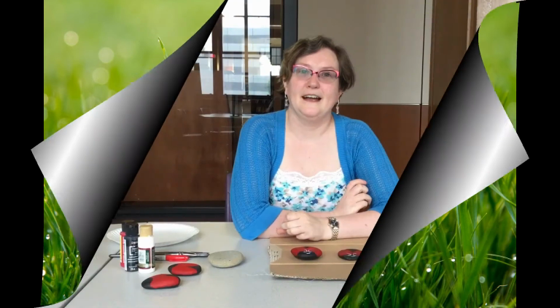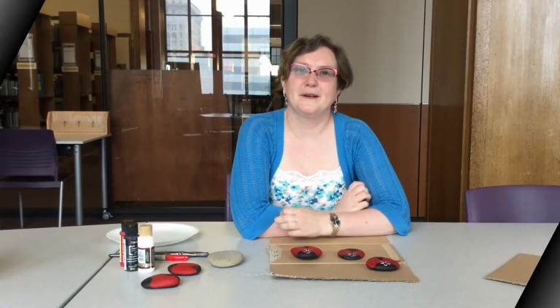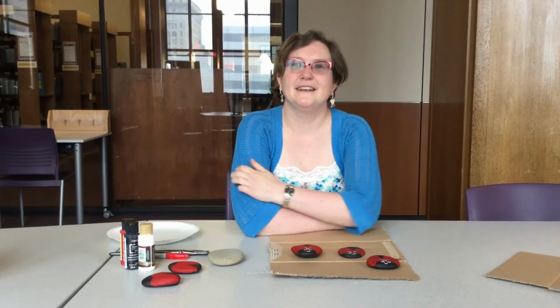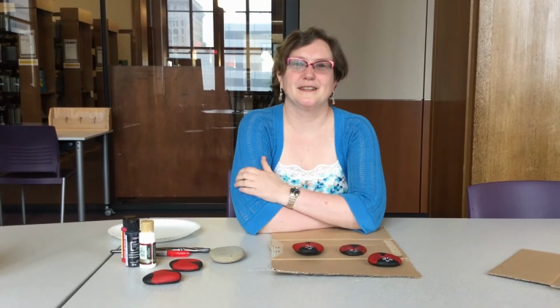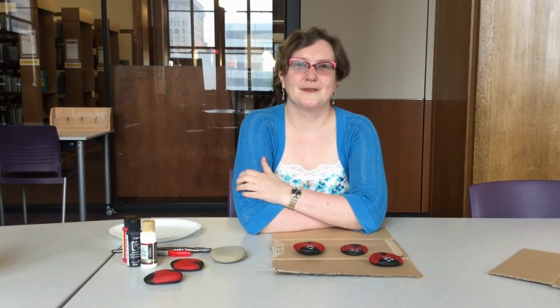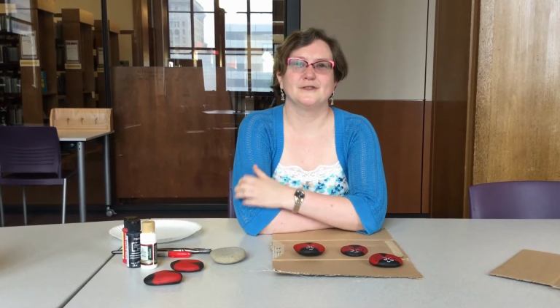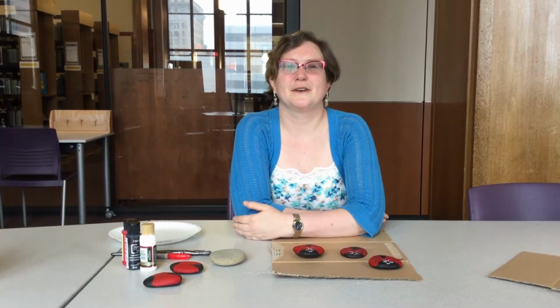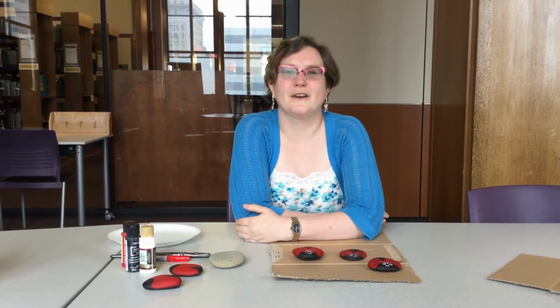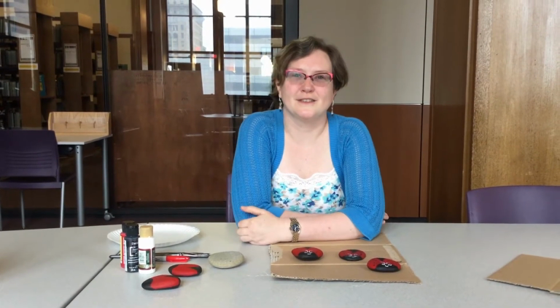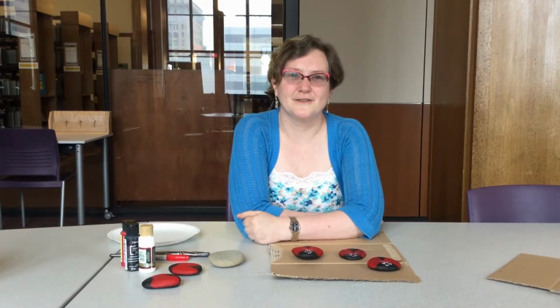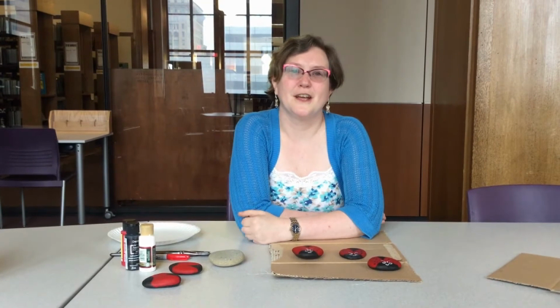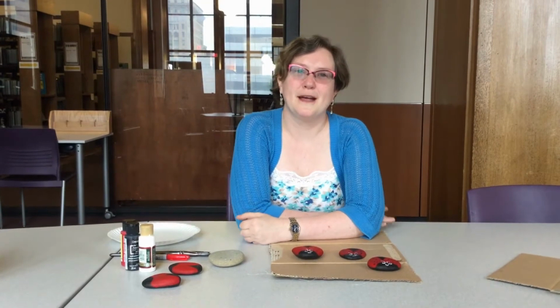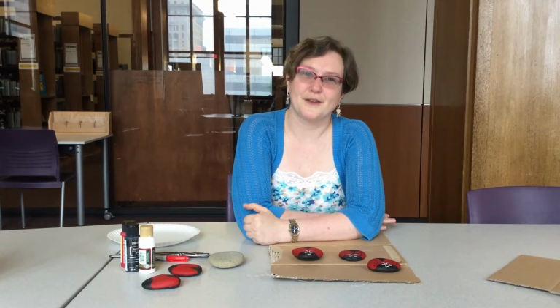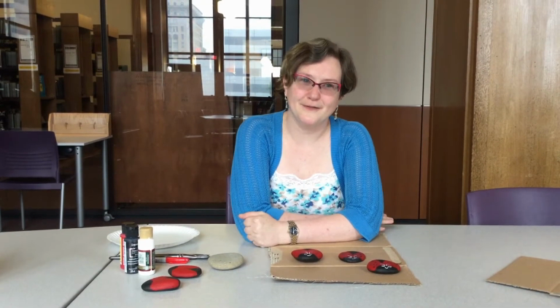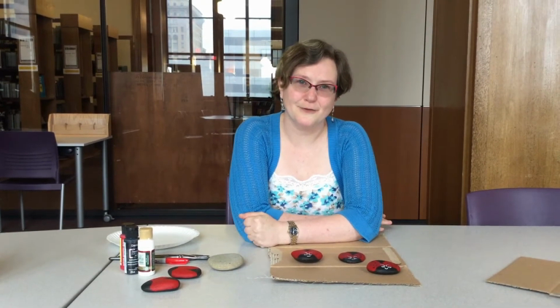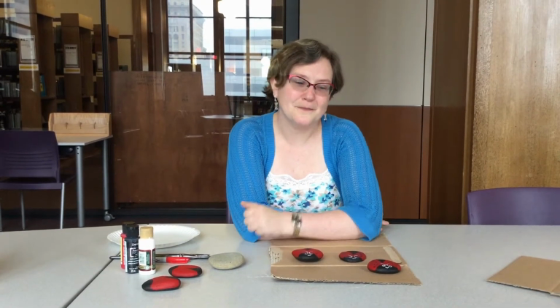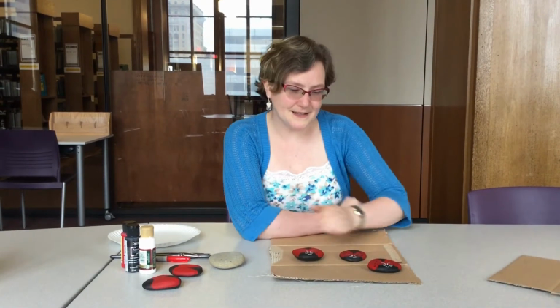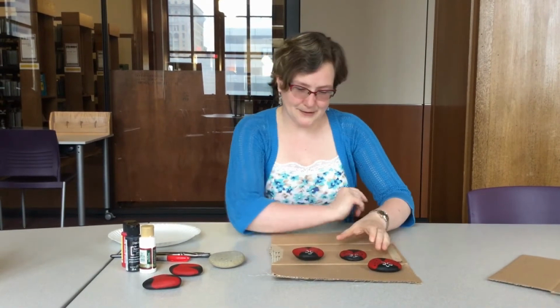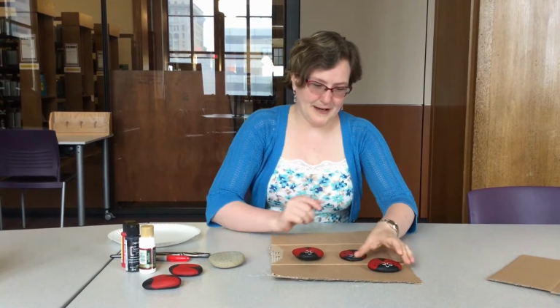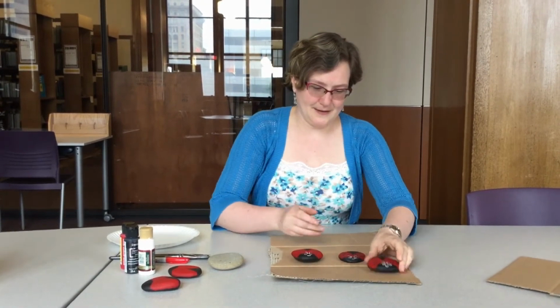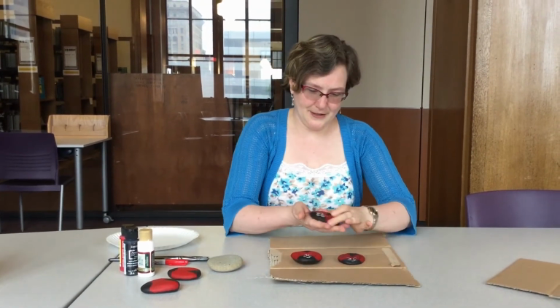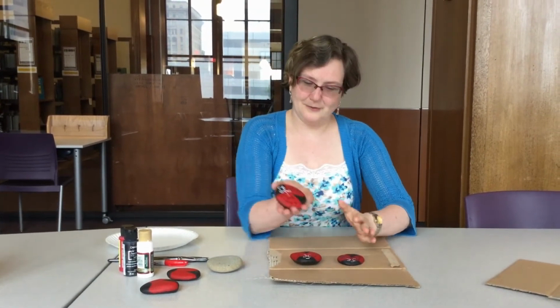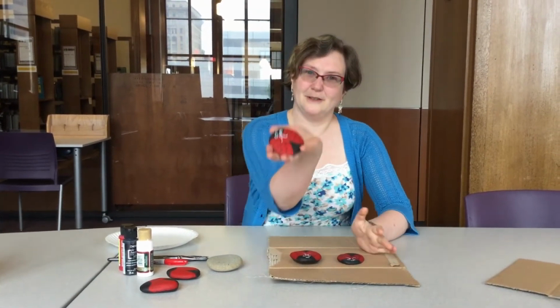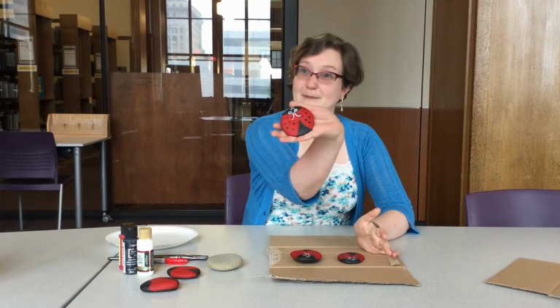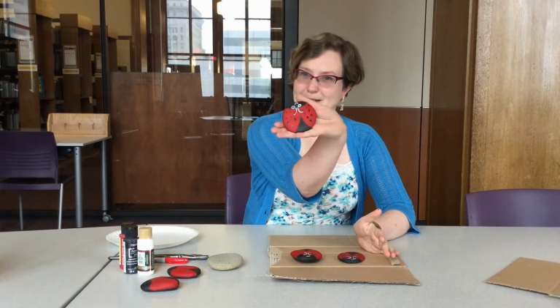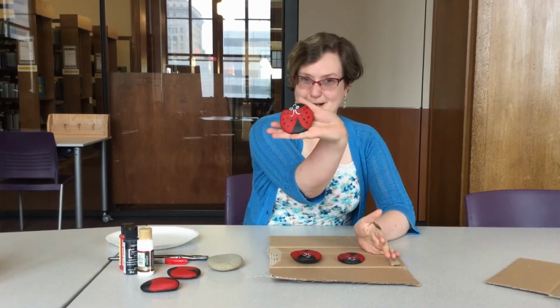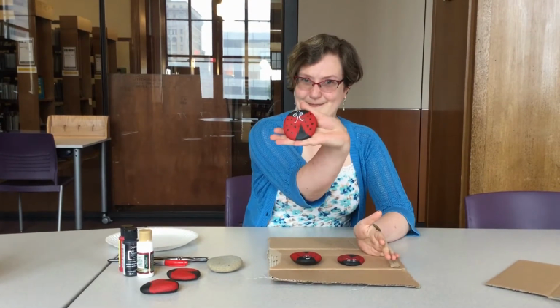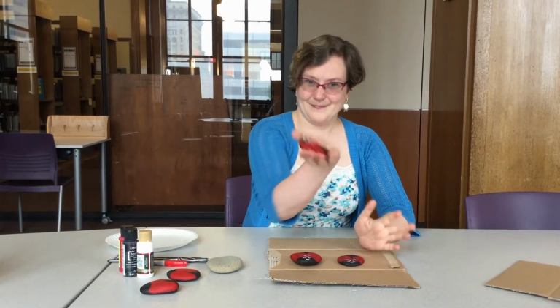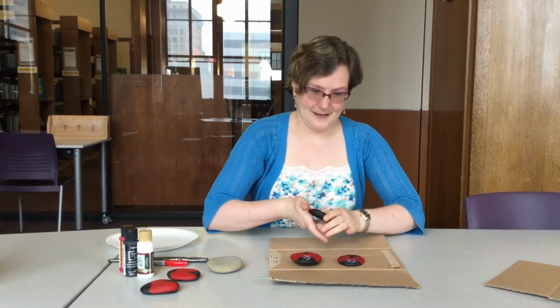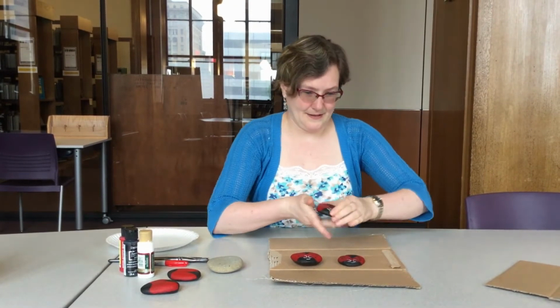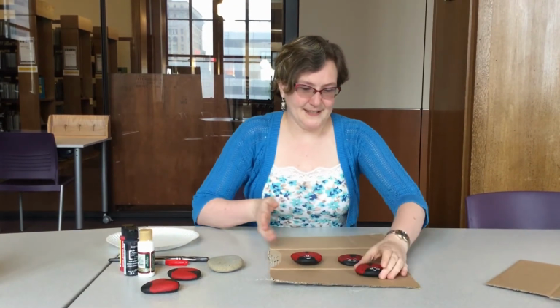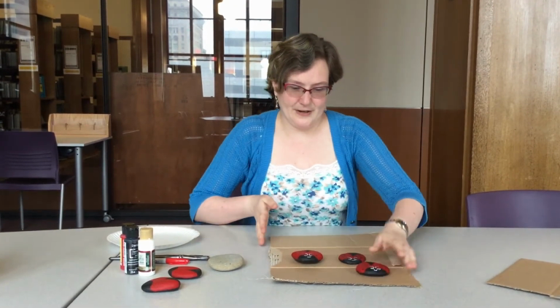Hi everybody. It's Melissa from the Central Library's Arts and Literature Division back with another craft video for you. Today I'm going to show you how to make these really cute little ladybug painted rocks. Let's get started.